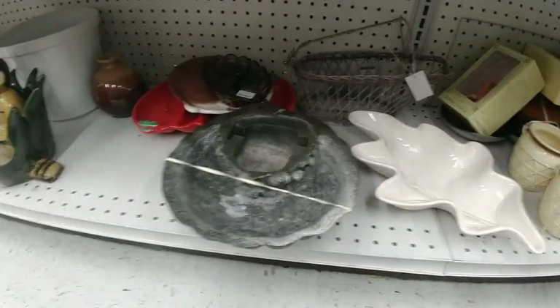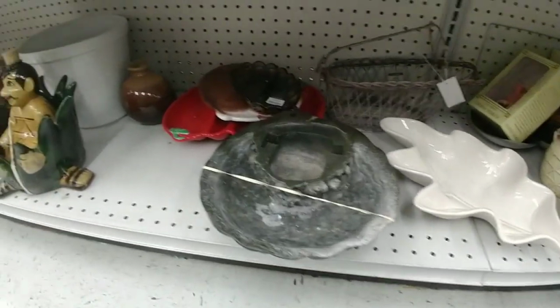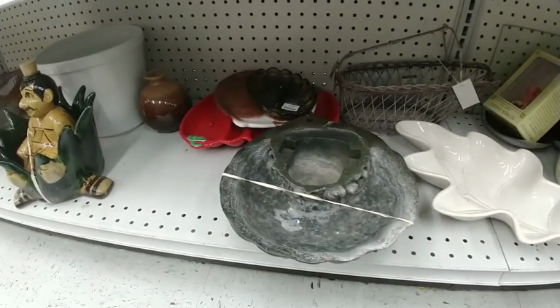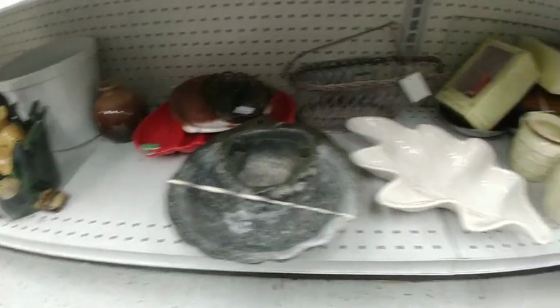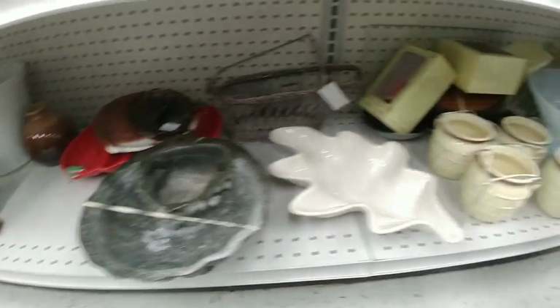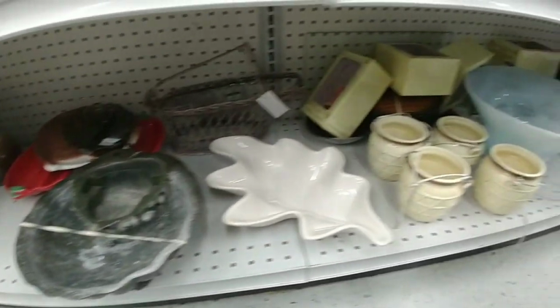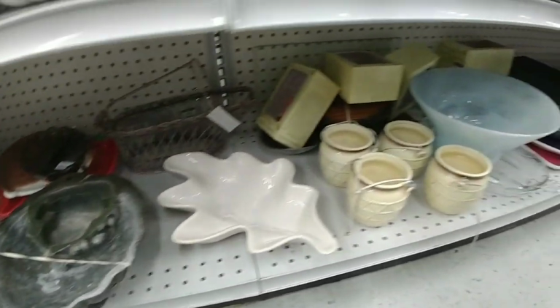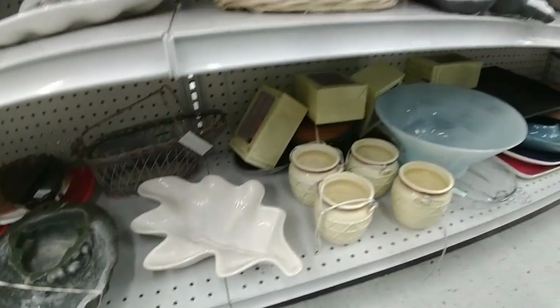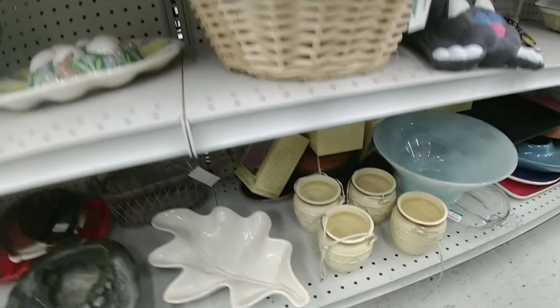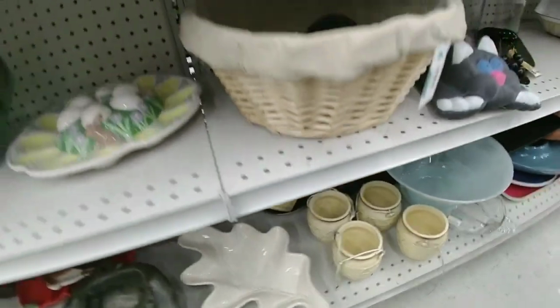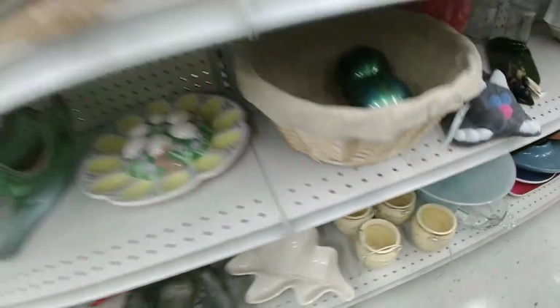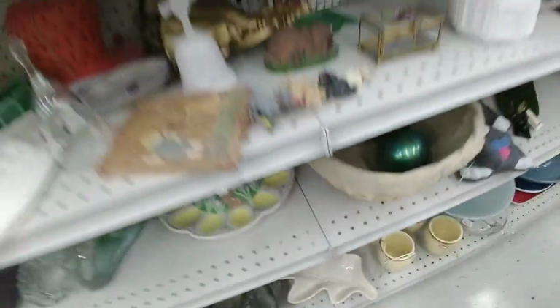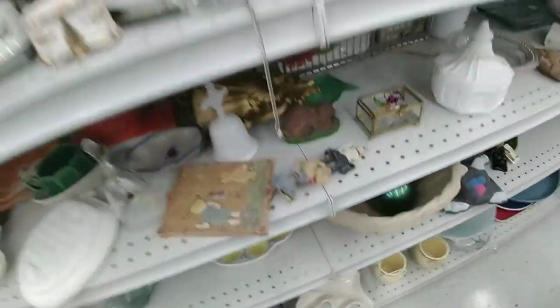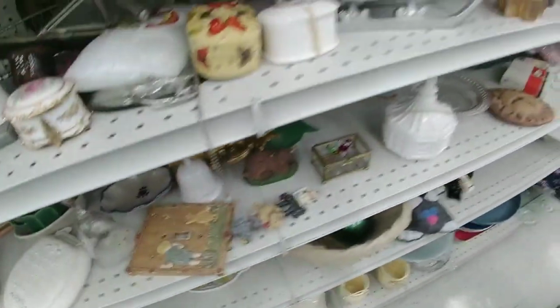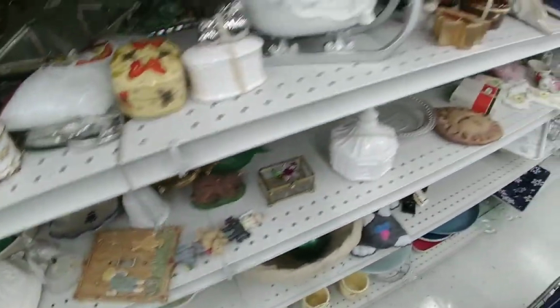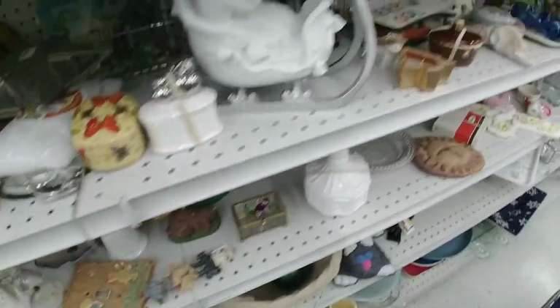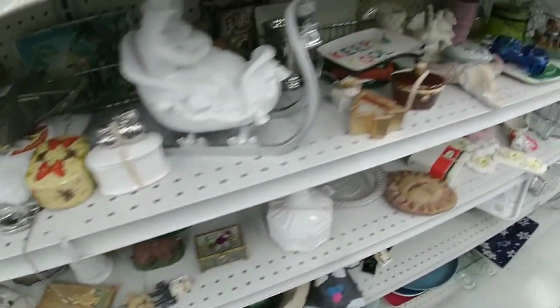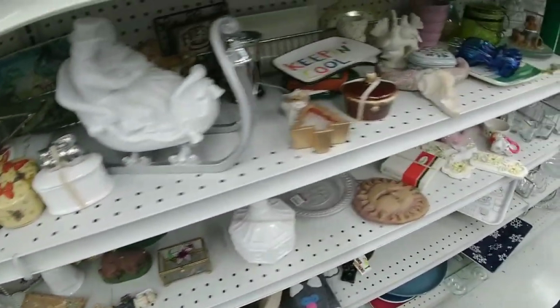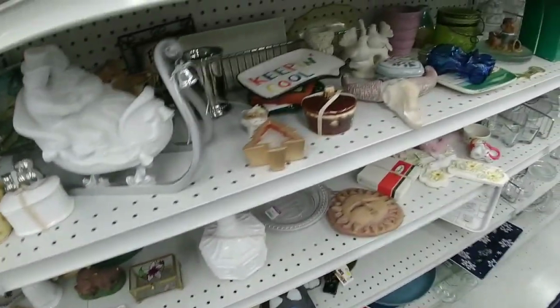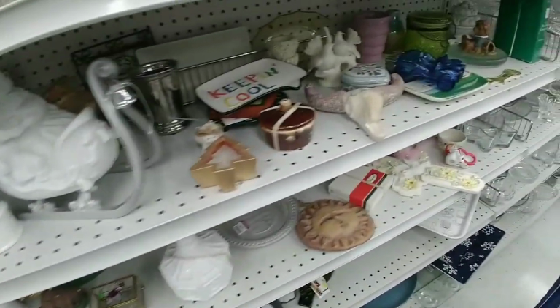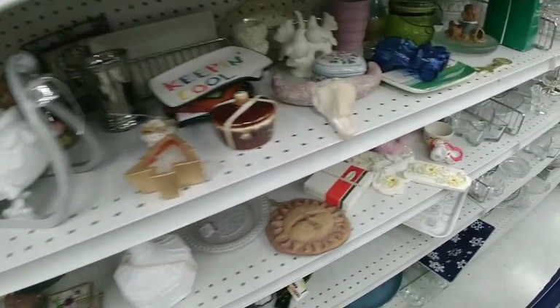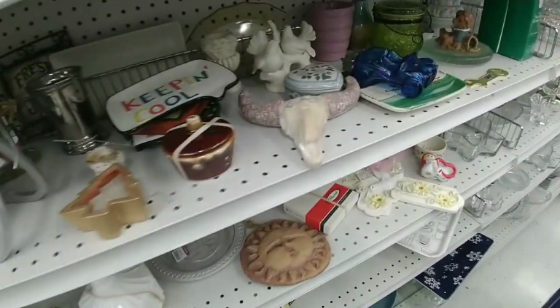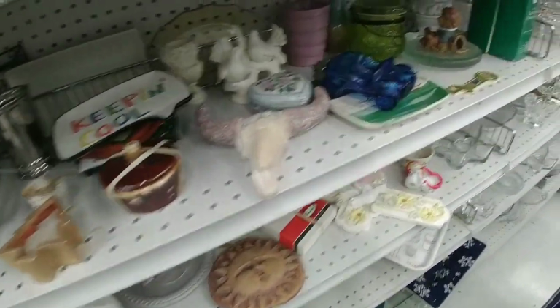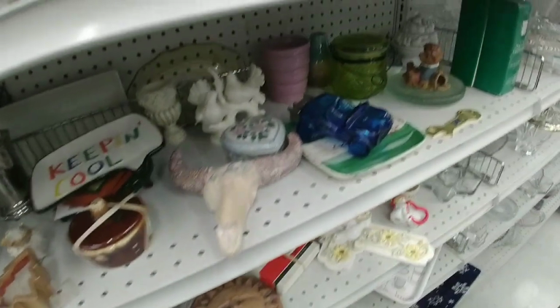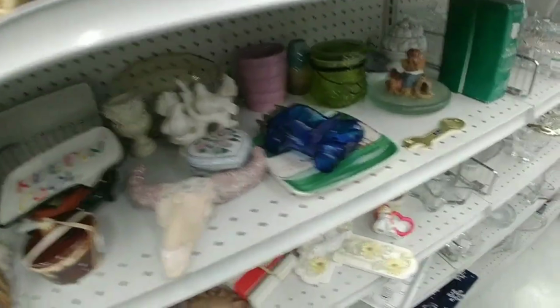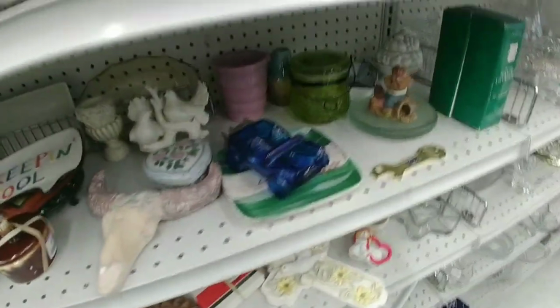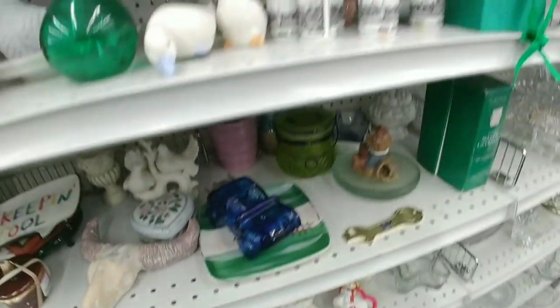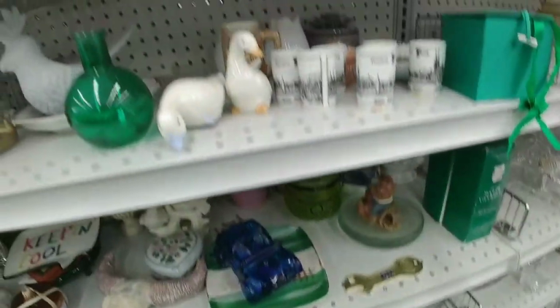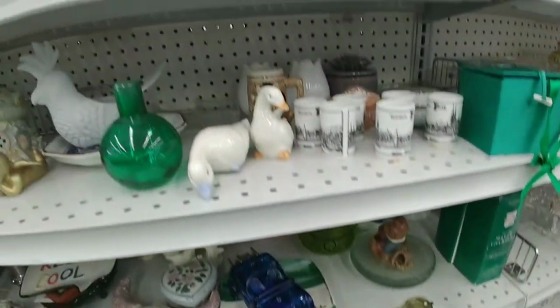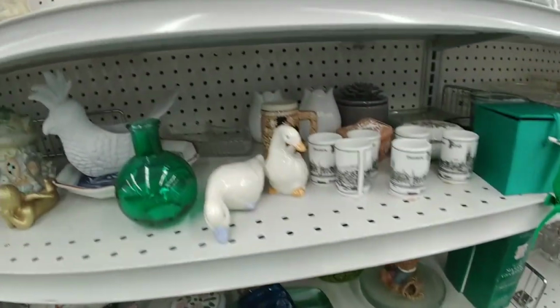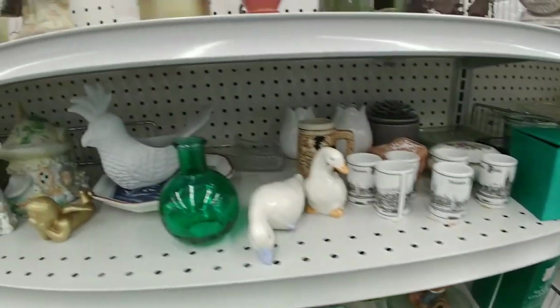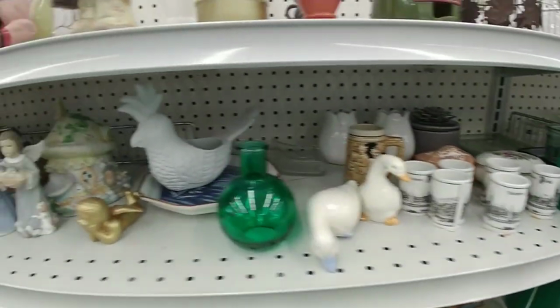You always have to look on the bottom shelves because things are always hiding there. You never know what's hiding on the bottom shelves in the back — you might find some great treasures.